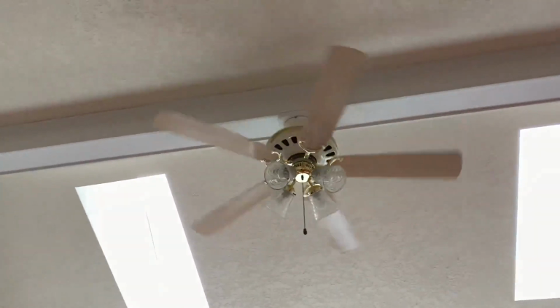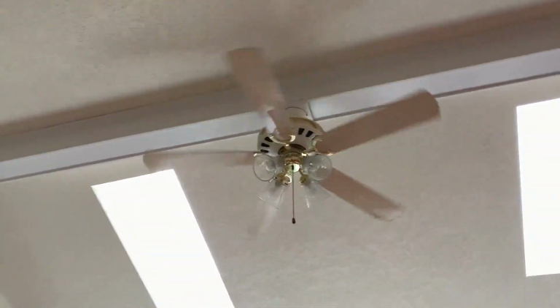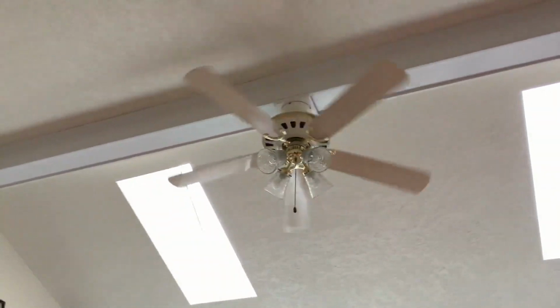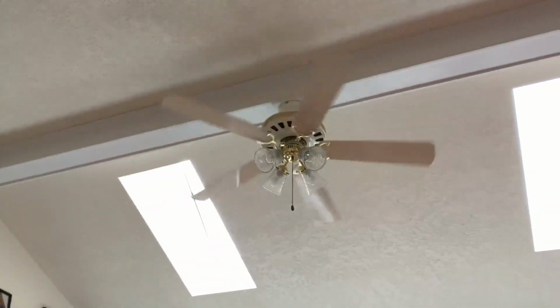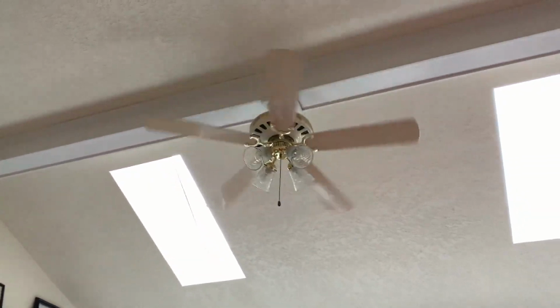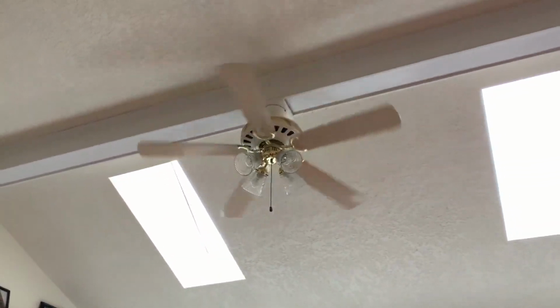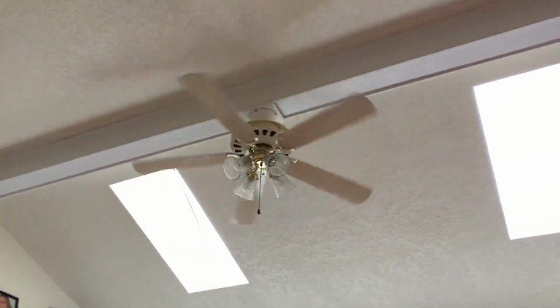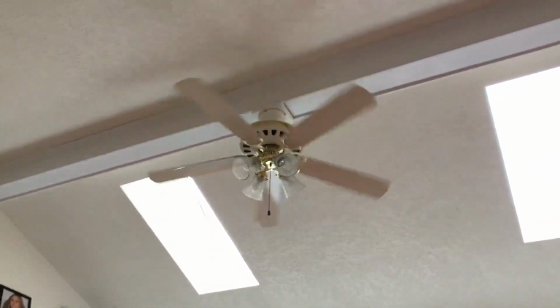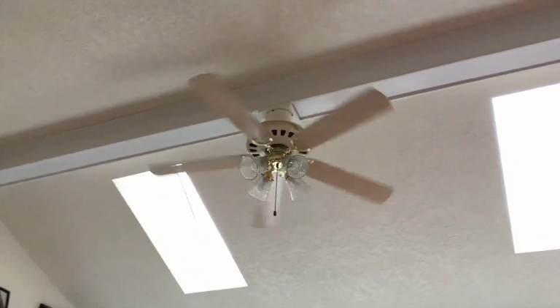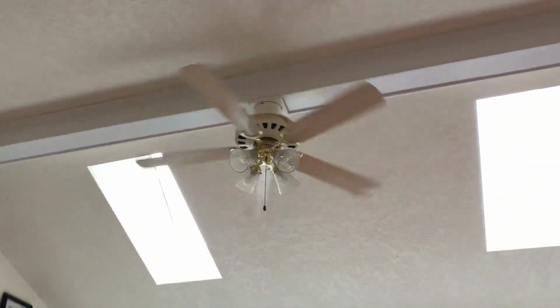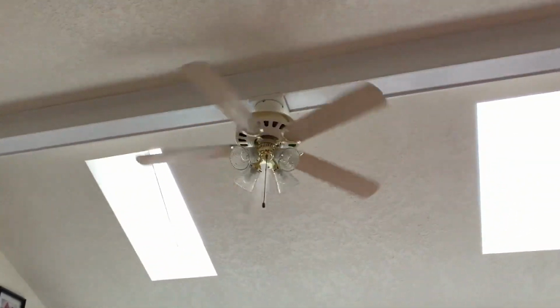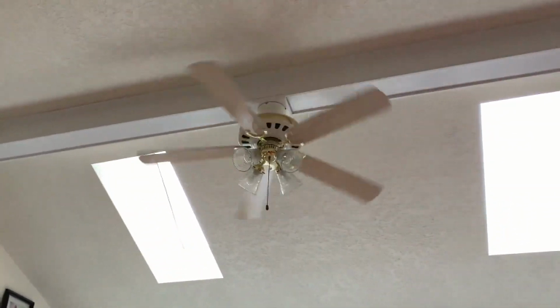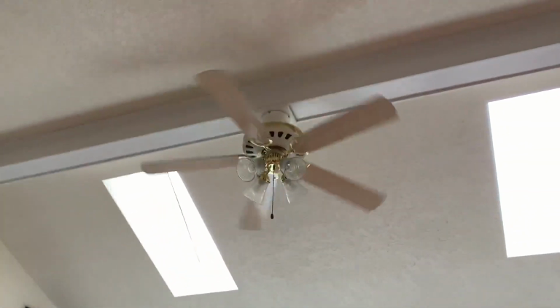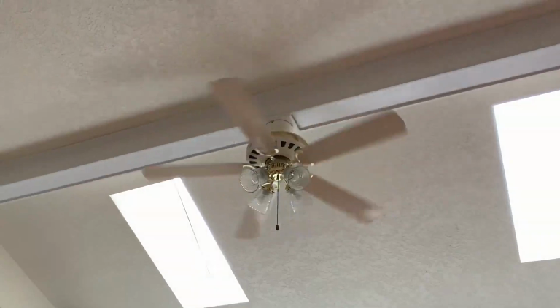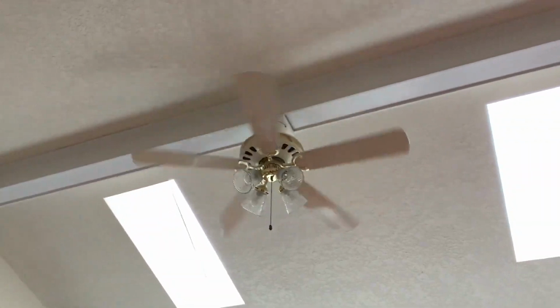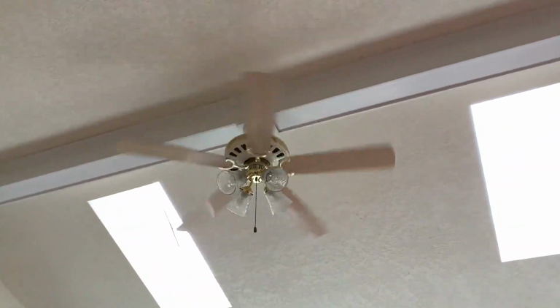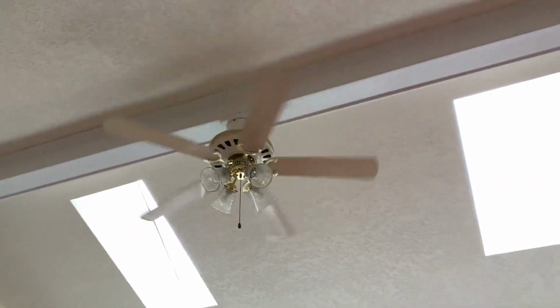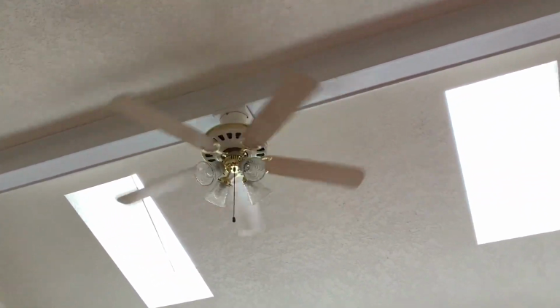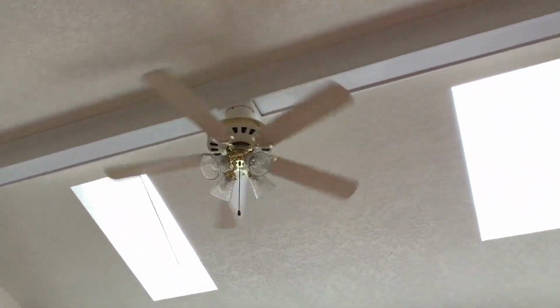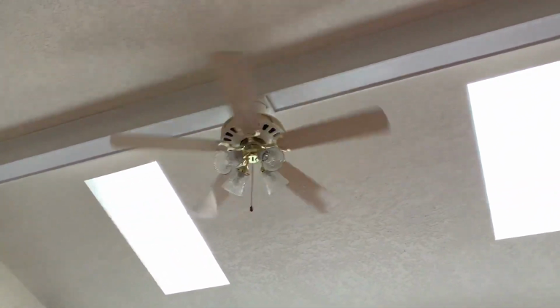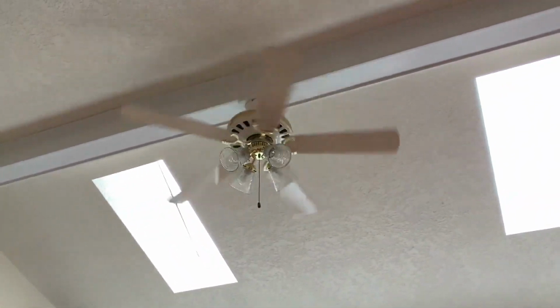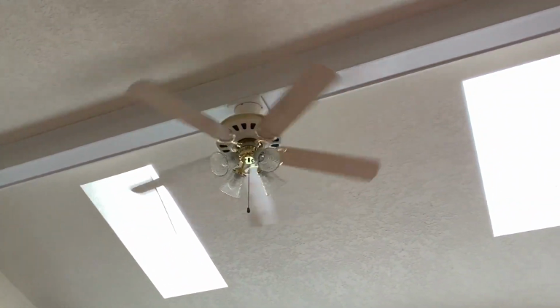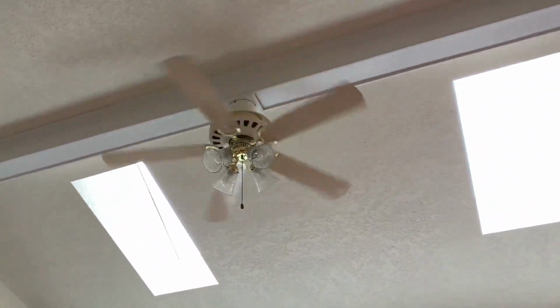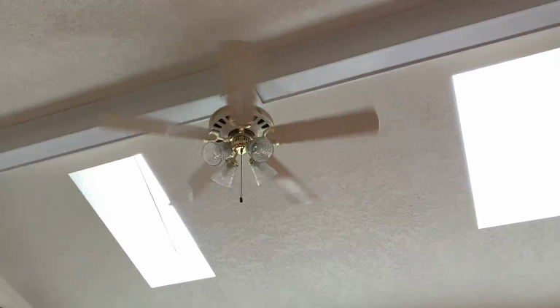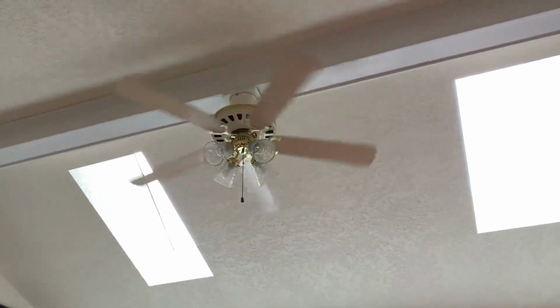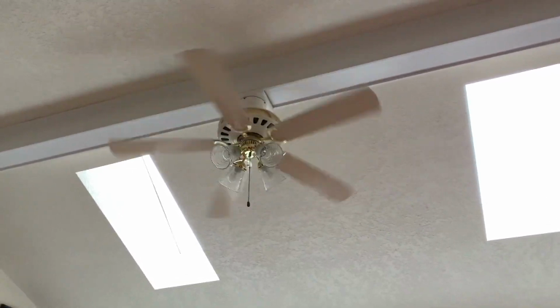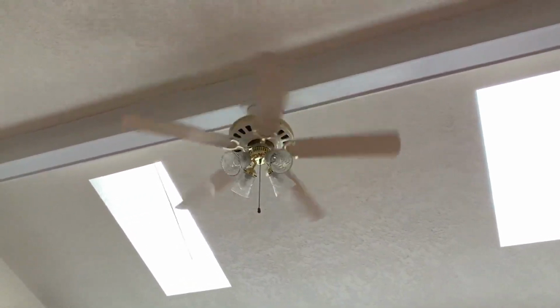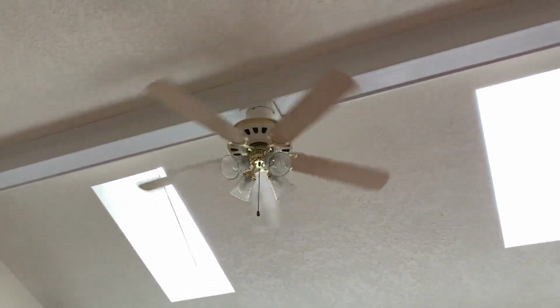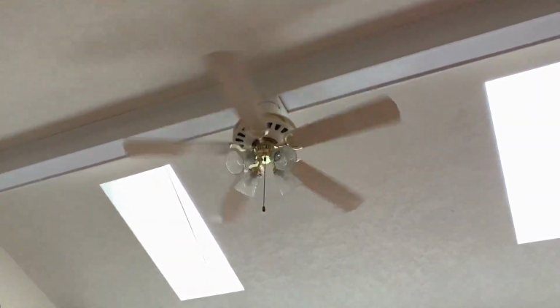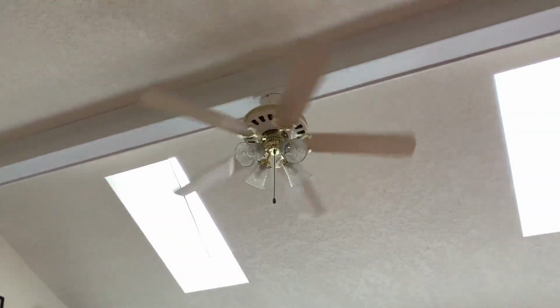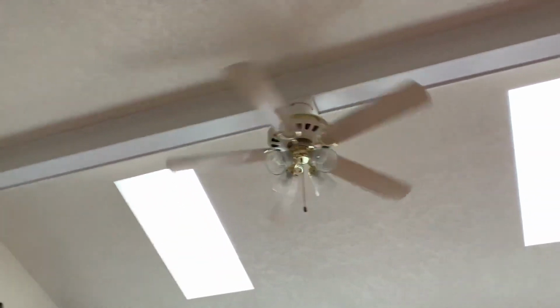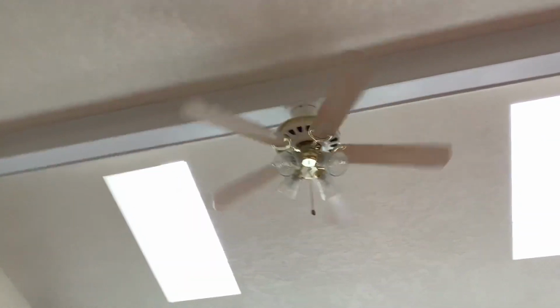Unfortunately I'm gonna have to show this fan in reverse because I couldn't find a reverse switch on the switch housing, and I felt on top of the motor housing and couldn't find a reverse switch up there either. So it's just gonna have to be shown like this. Sorry guys.